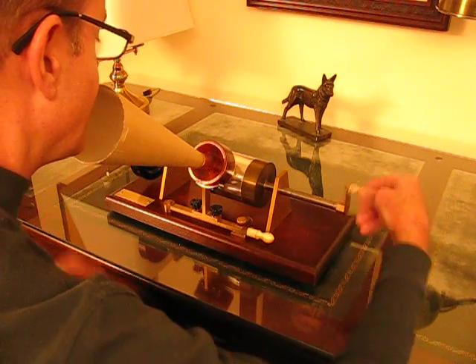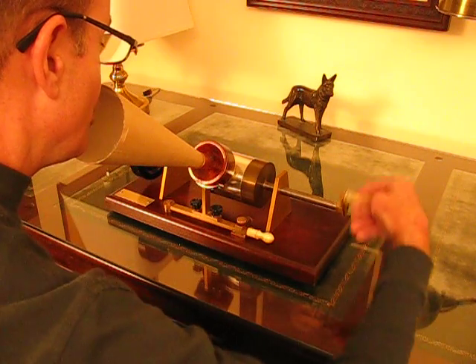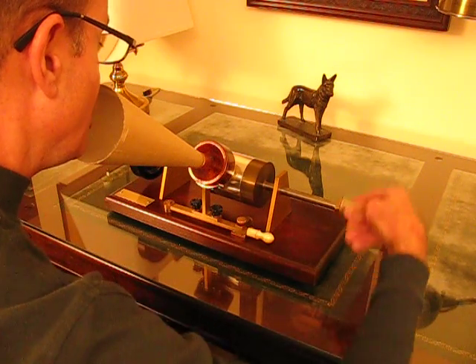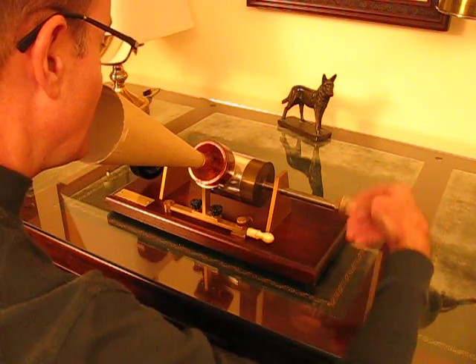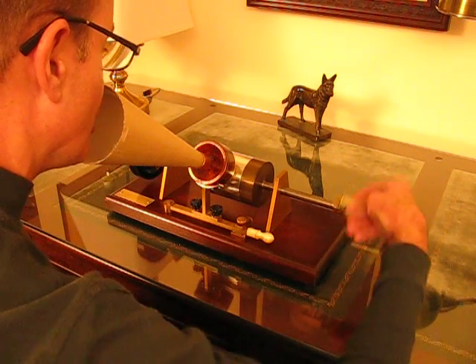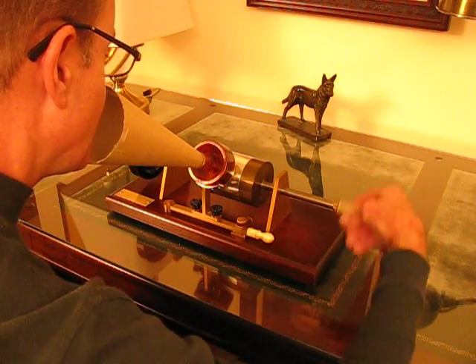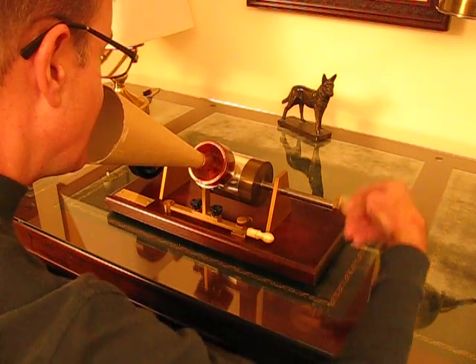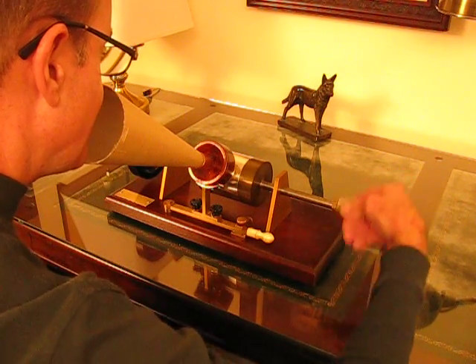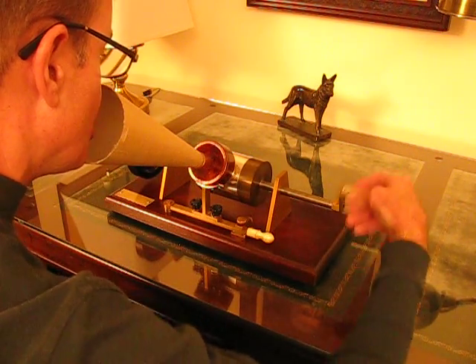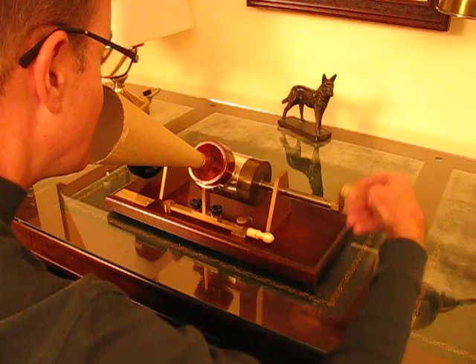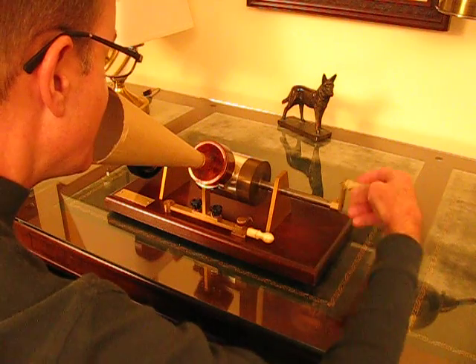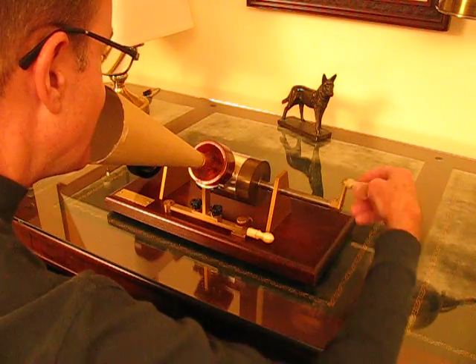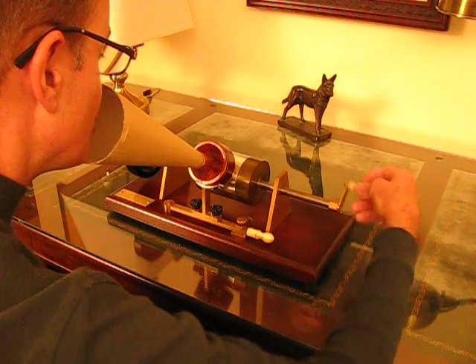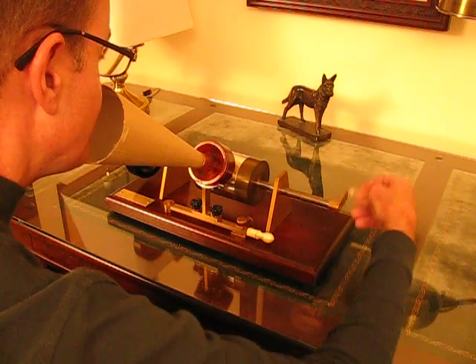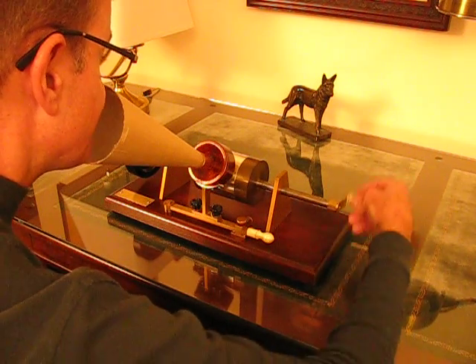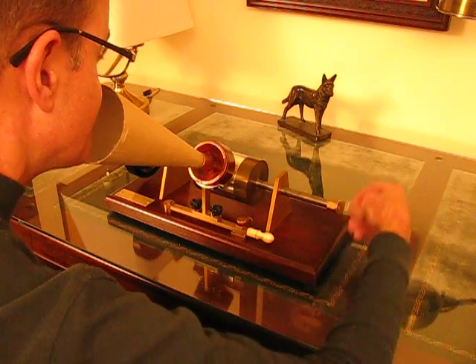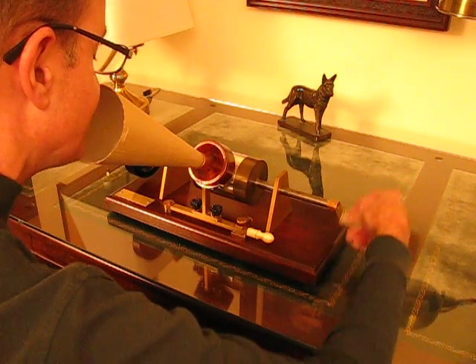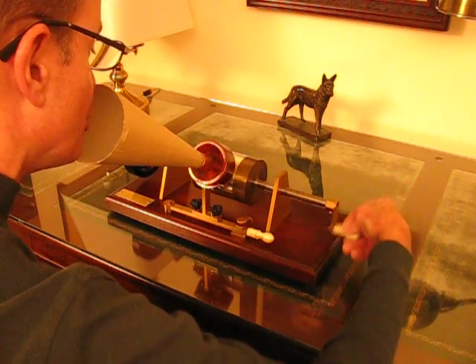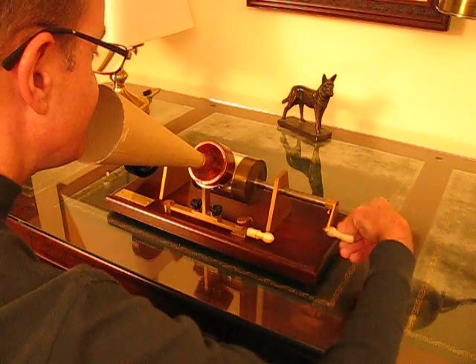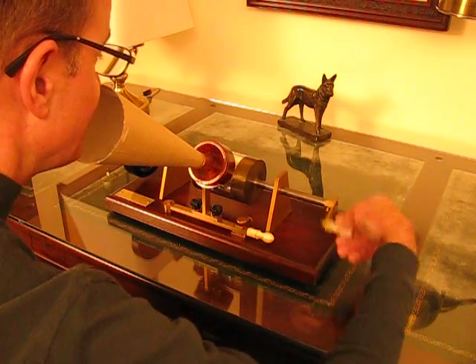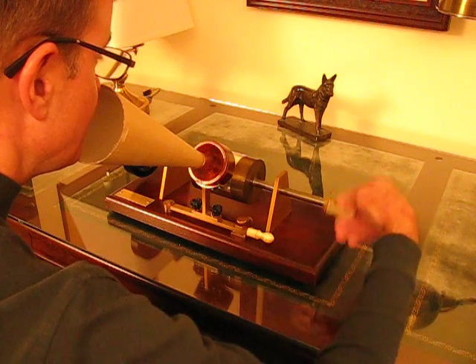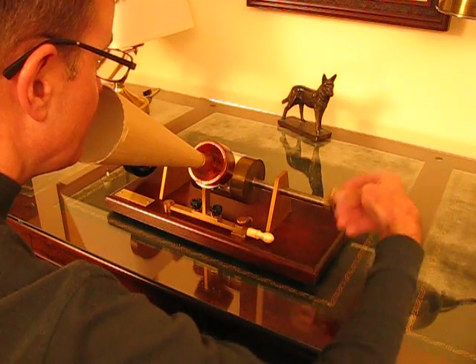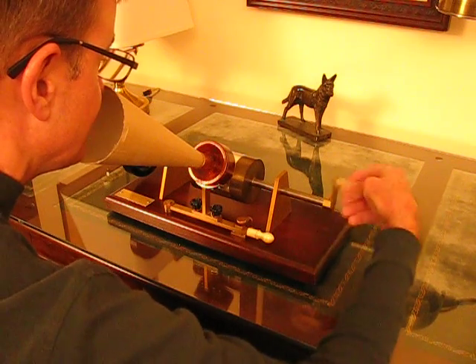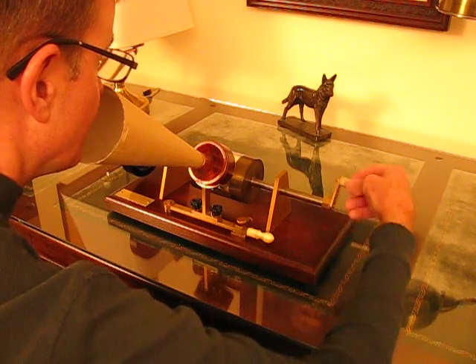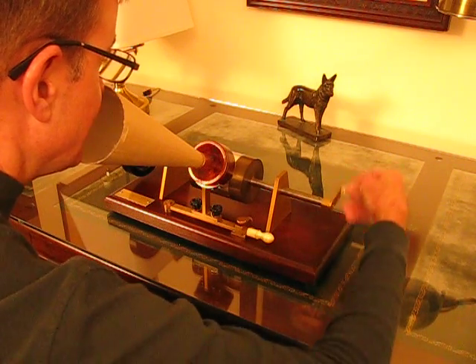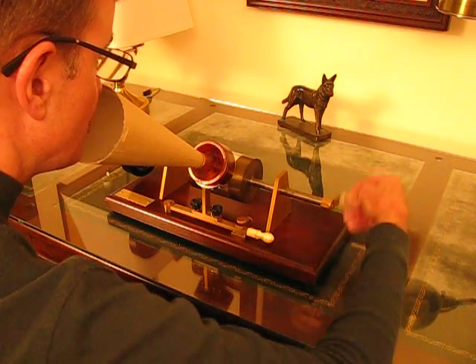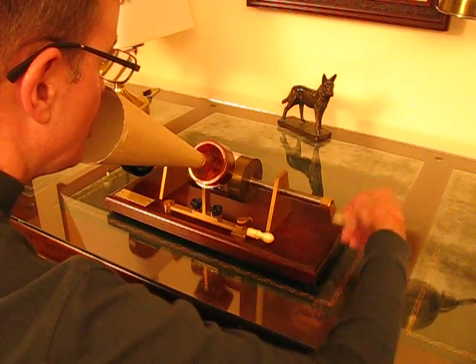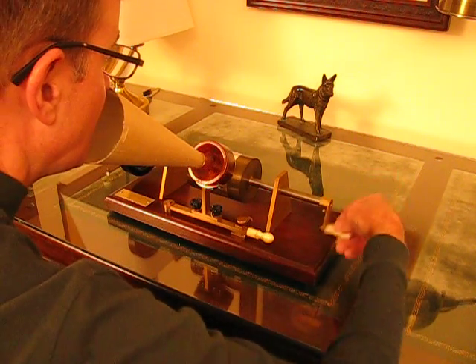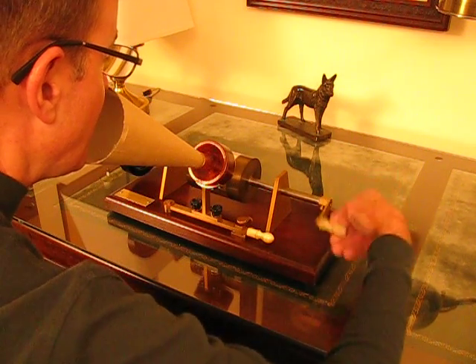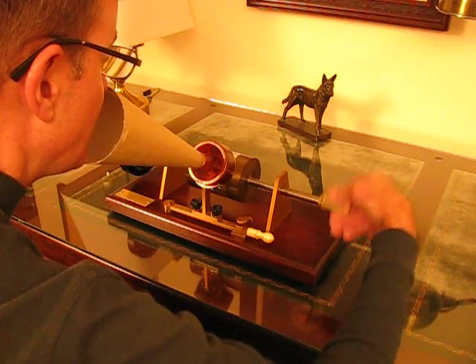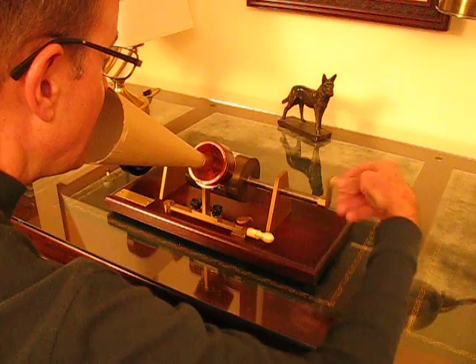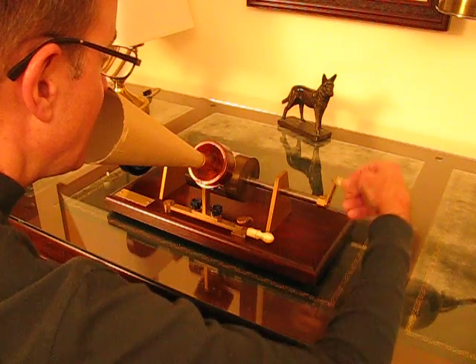Hello, hello, hello! Hello, hello, hello! Mary had a little lamb. Its fleece was white as snow. And everywhere that Mary went, the lamb was sure to go. Ha ha ha!